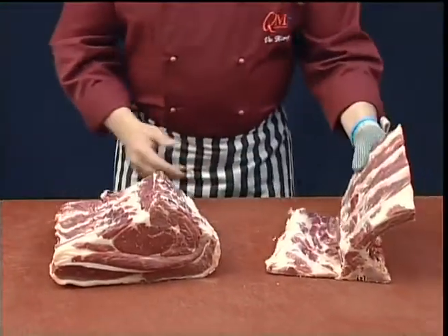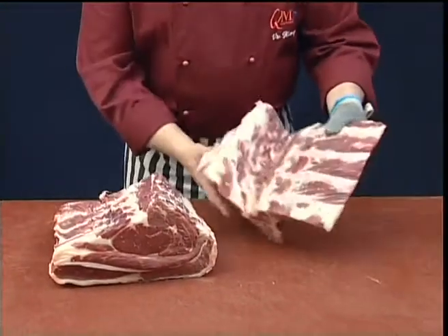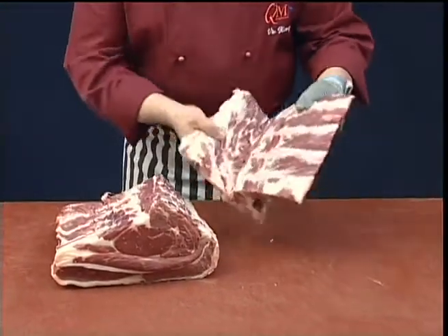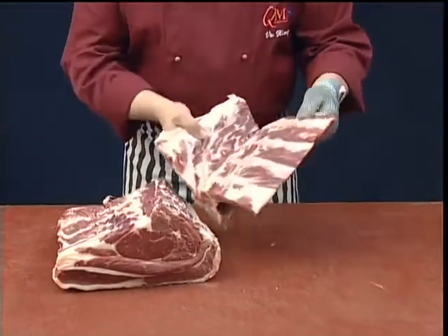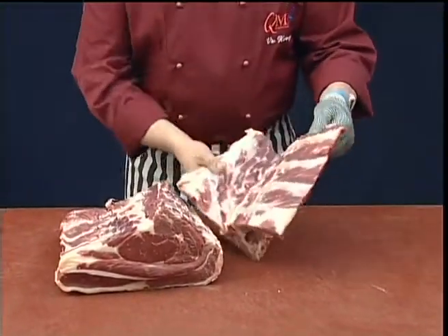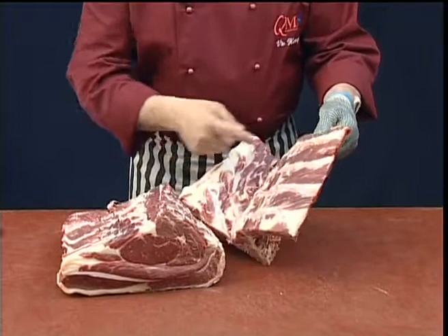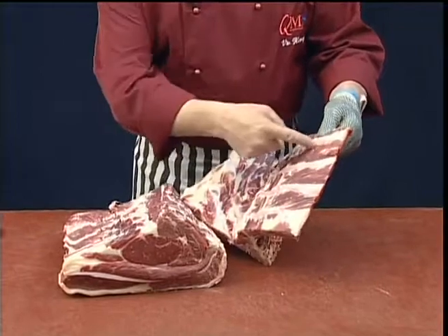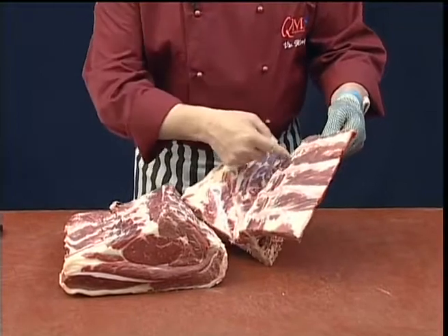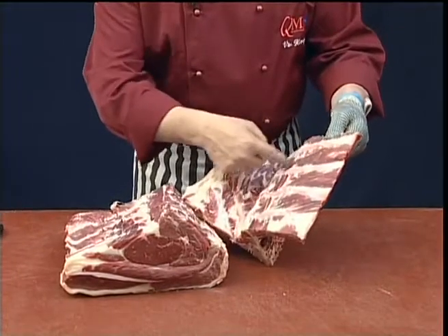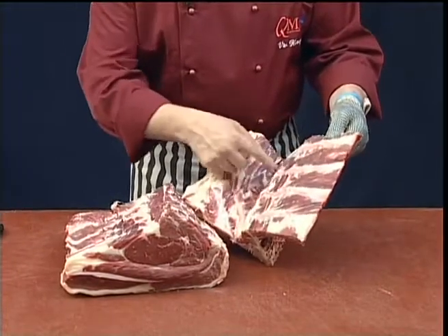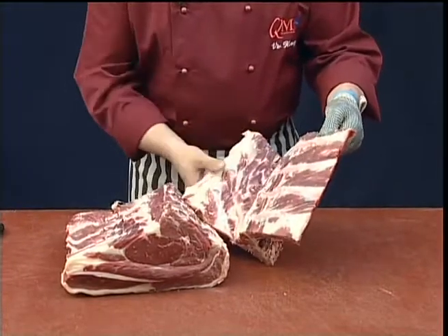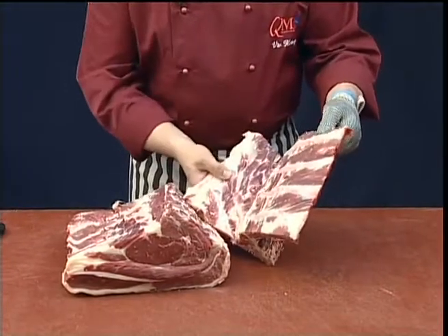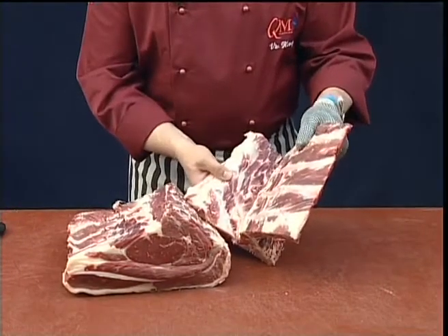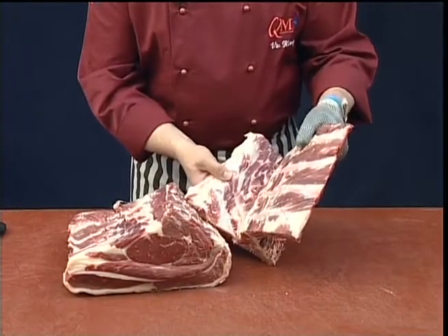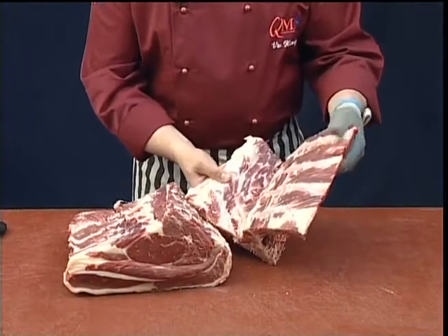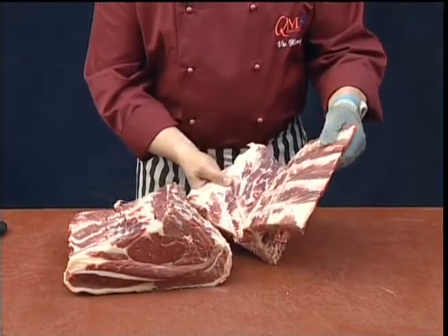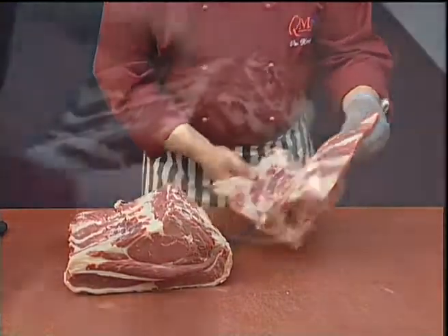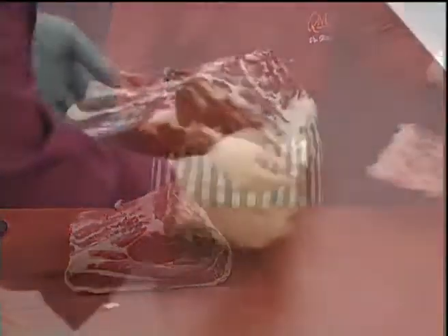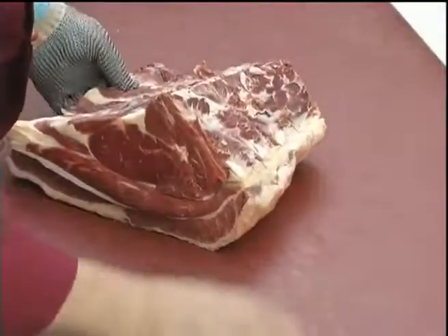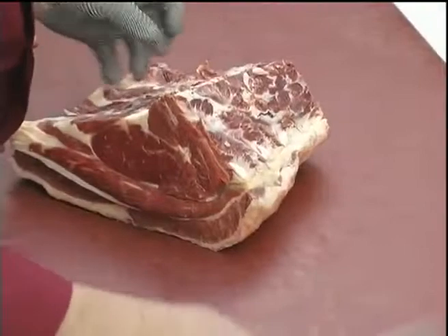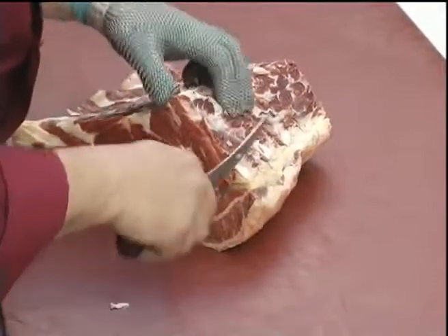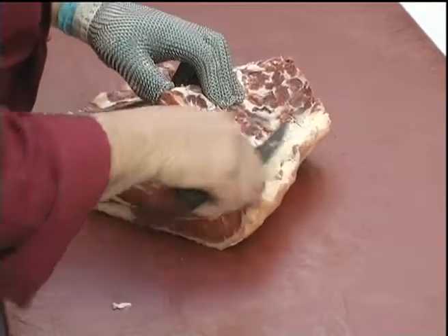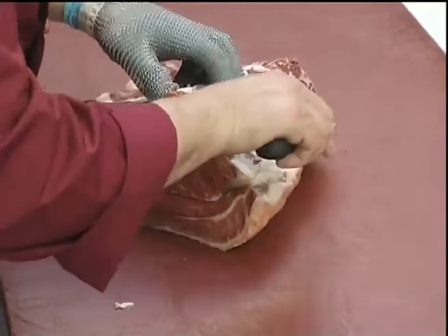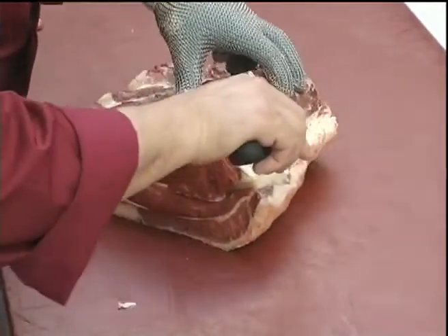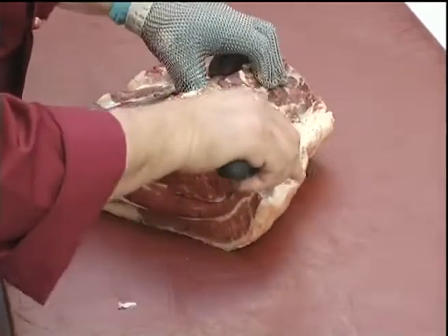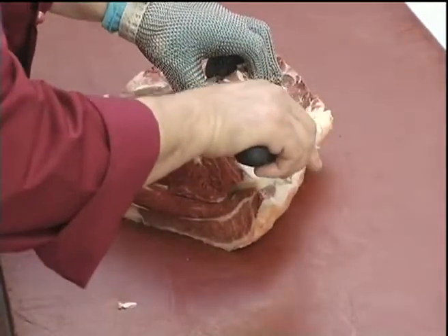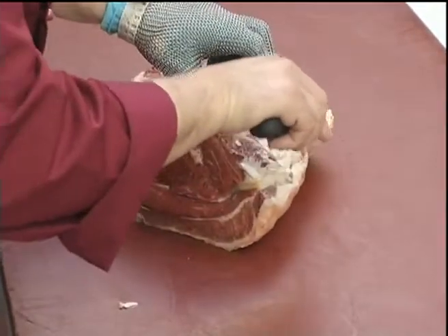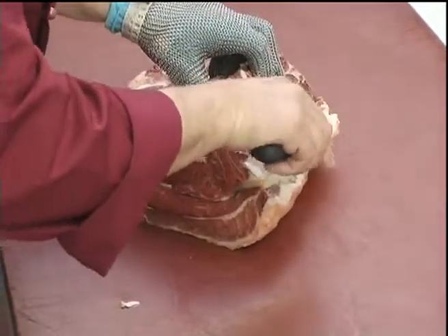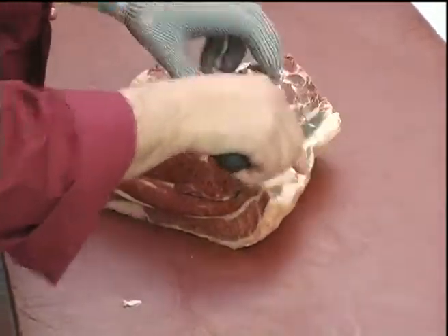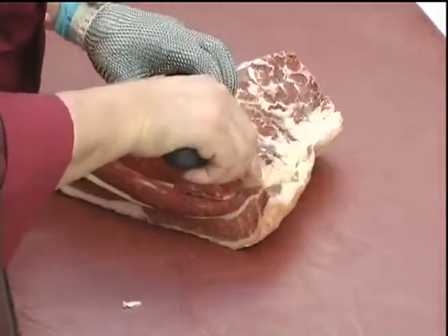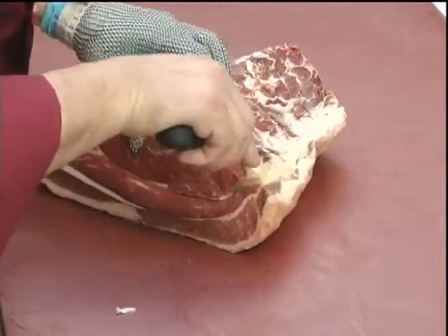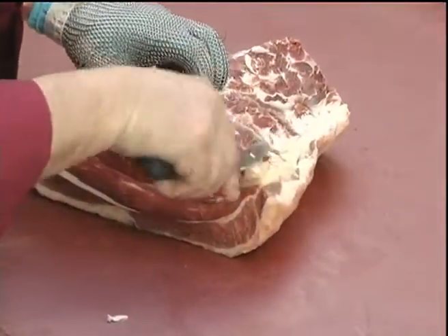The ribs, of course, can be trimmed out at a later stage for further processing. Remove the back yellow gristle and any cartilage.